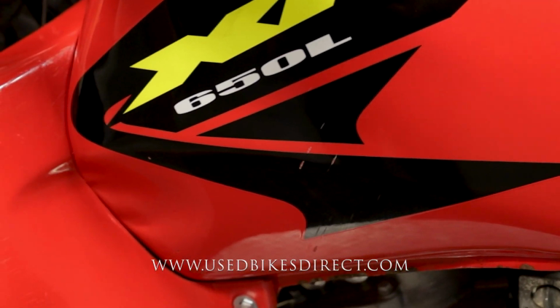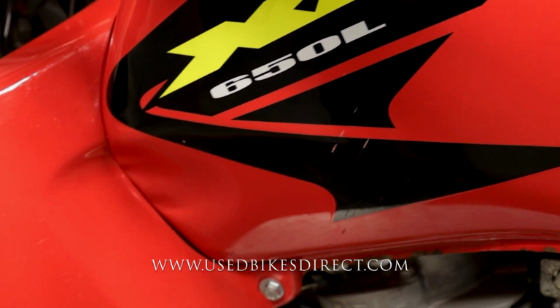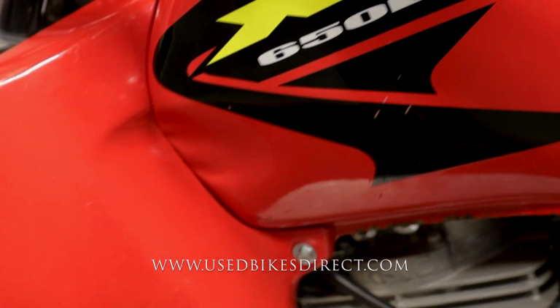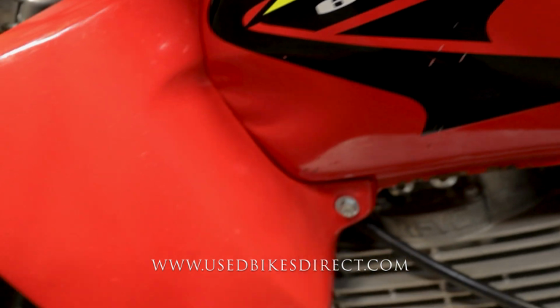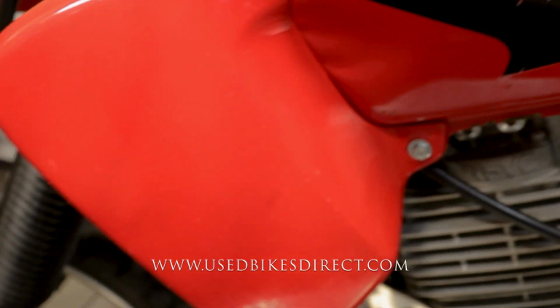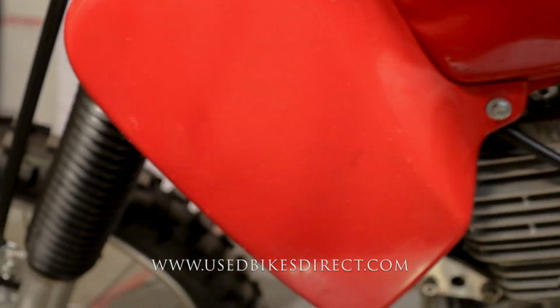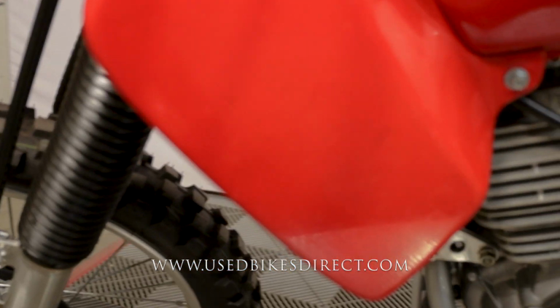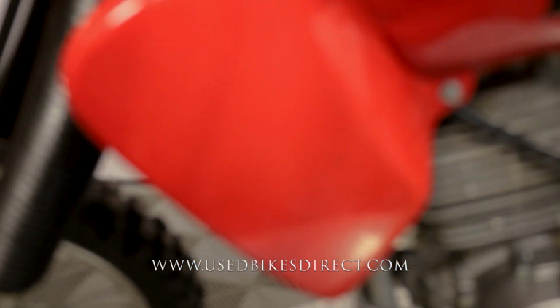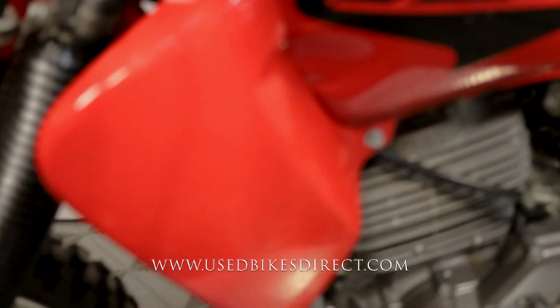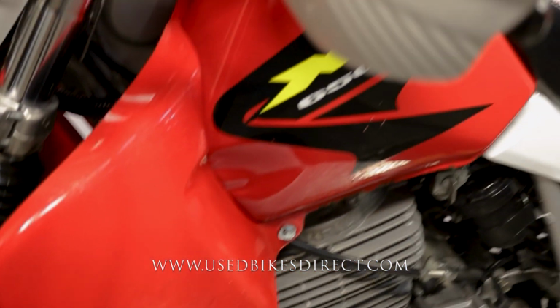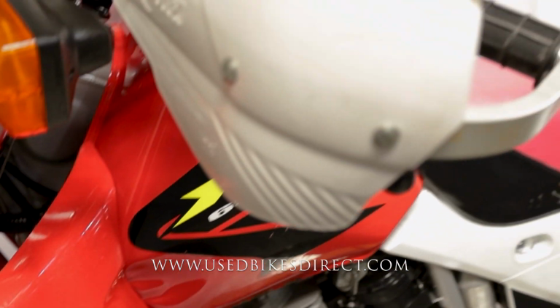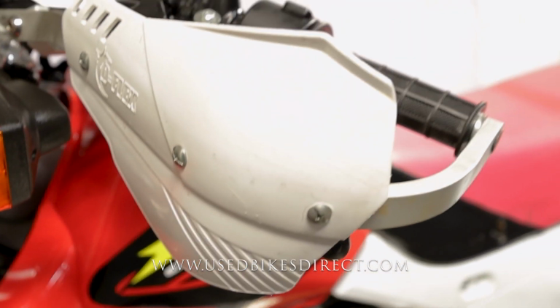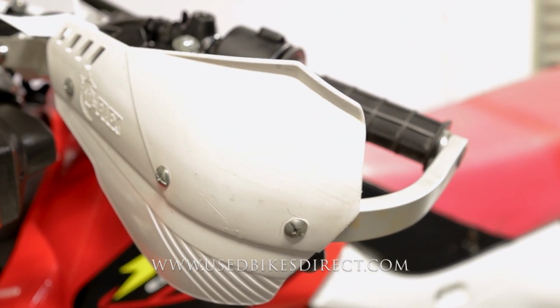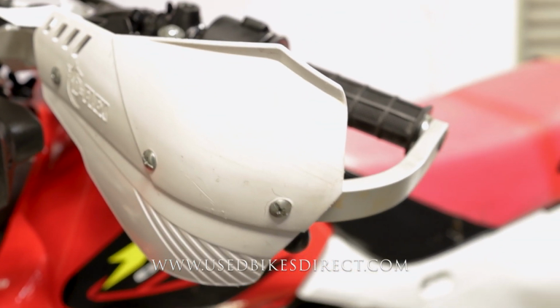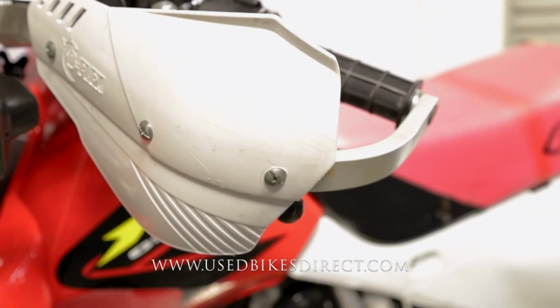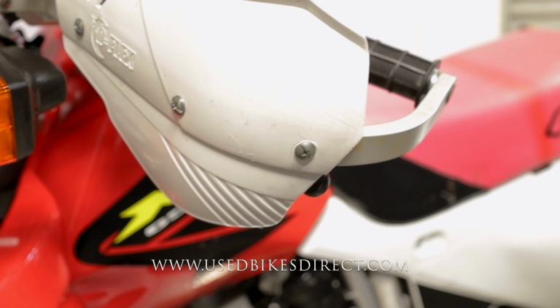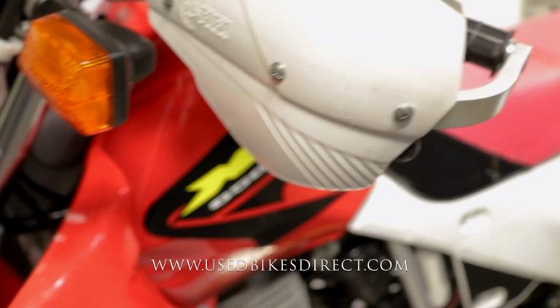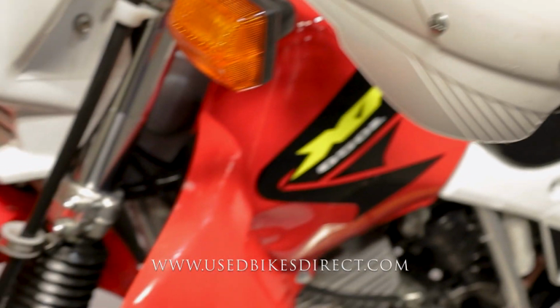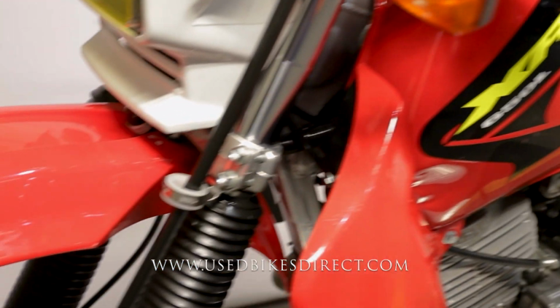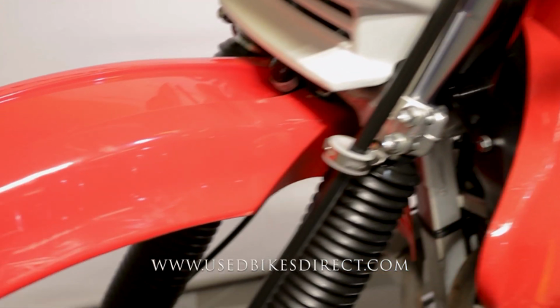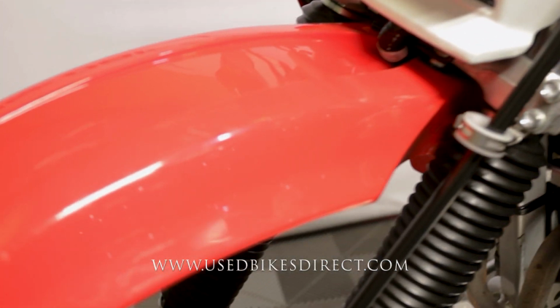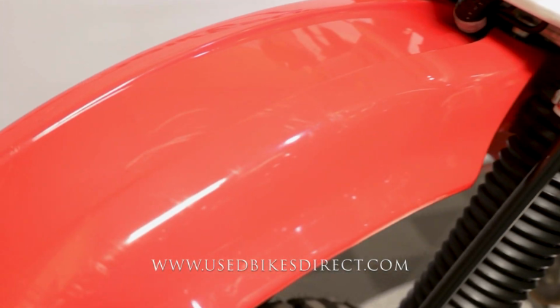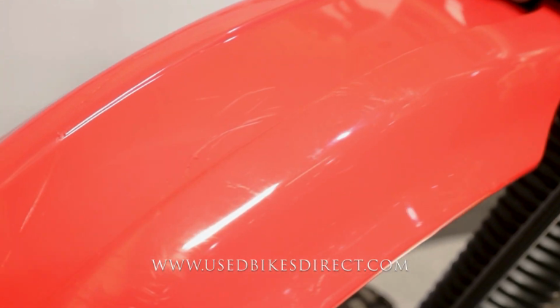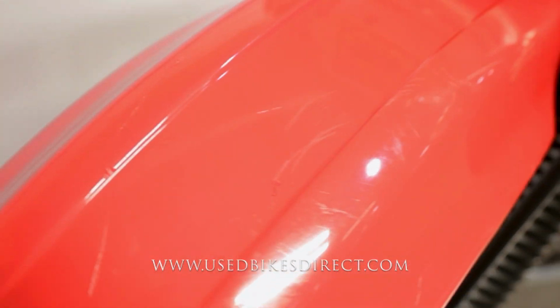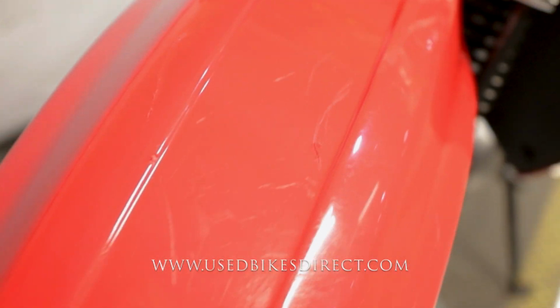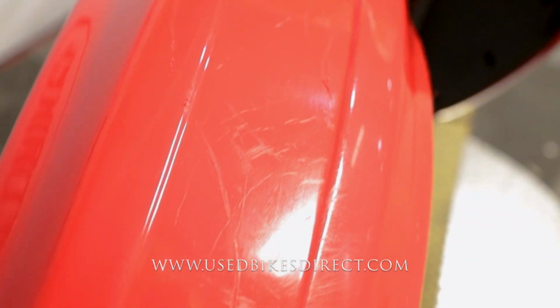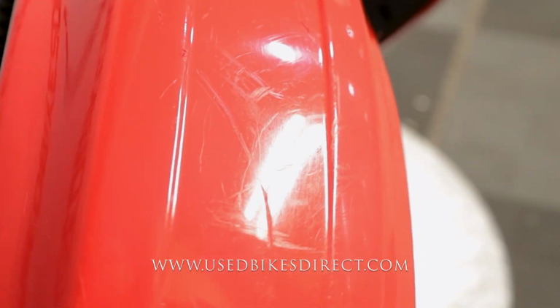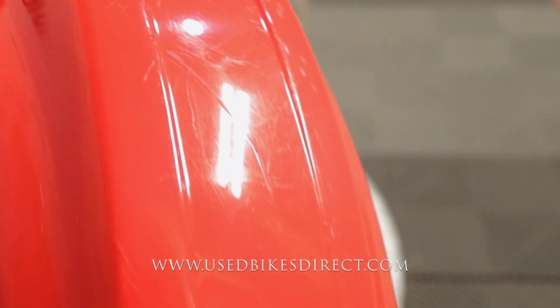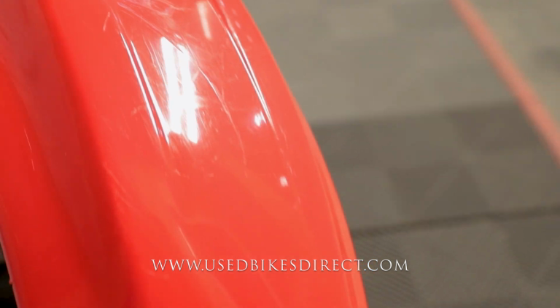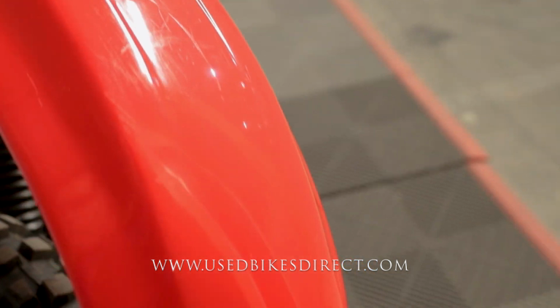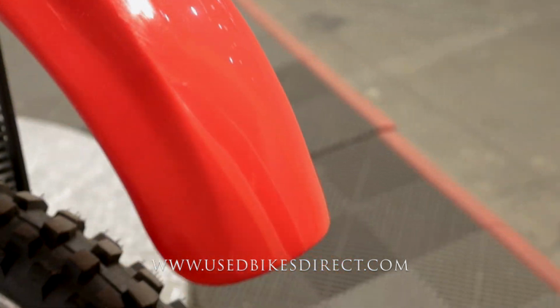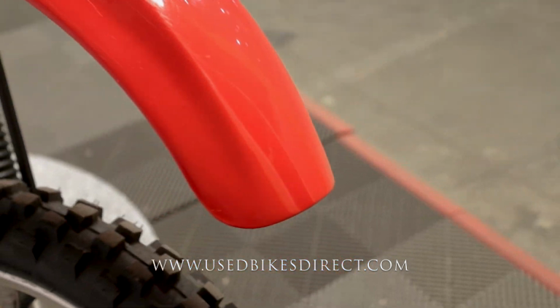It hasn't been abused in any way, shape, or form, but this is a dual sport so obviously going off-road you're going to get a few scrapes. Checking out the hand guards and front fender, you can see a couple more light ones consistent with the rest of what you saw on the bike.